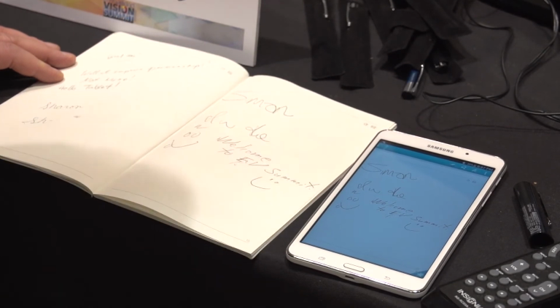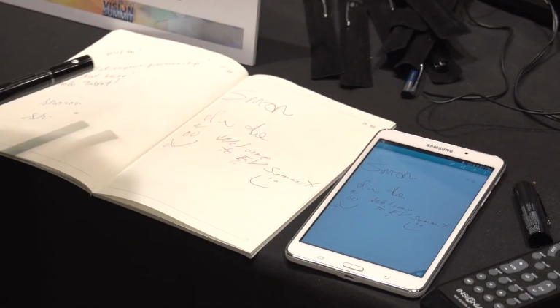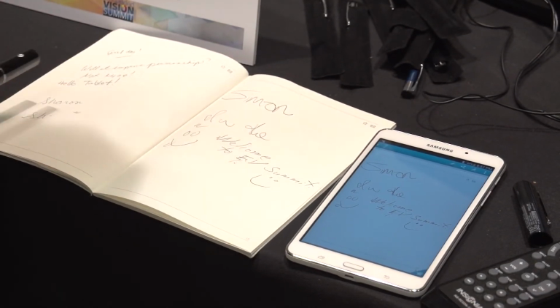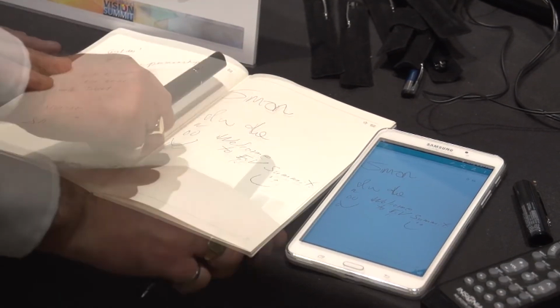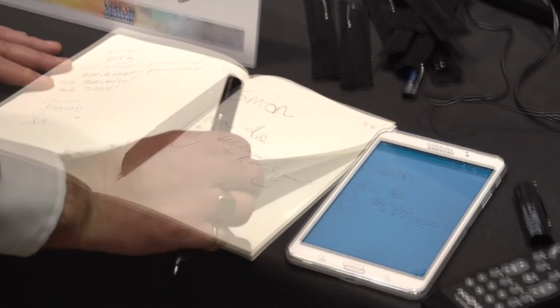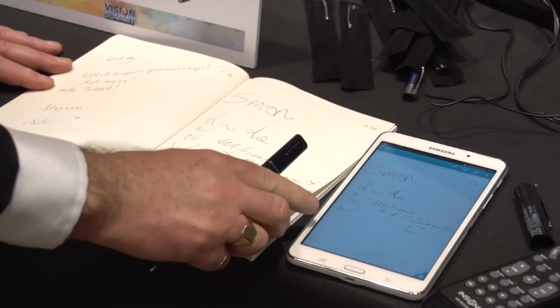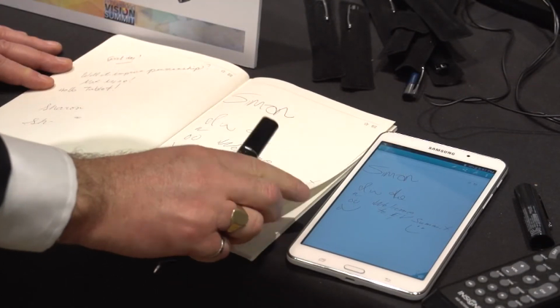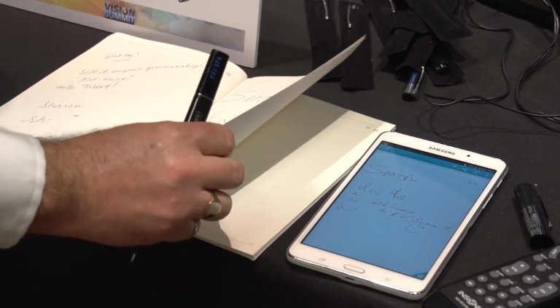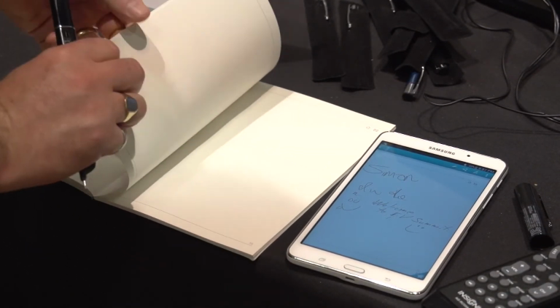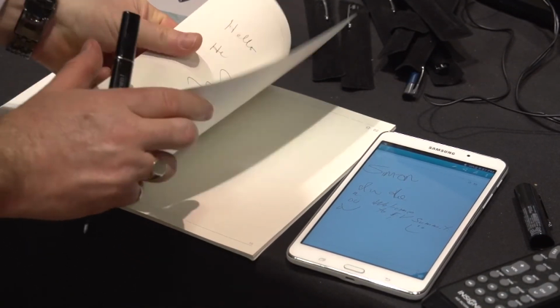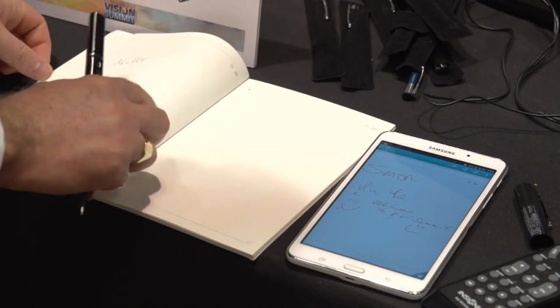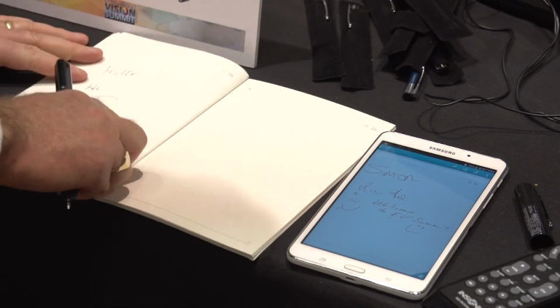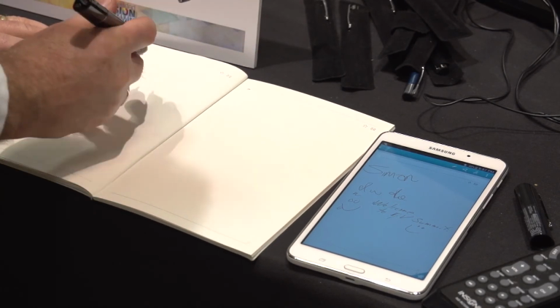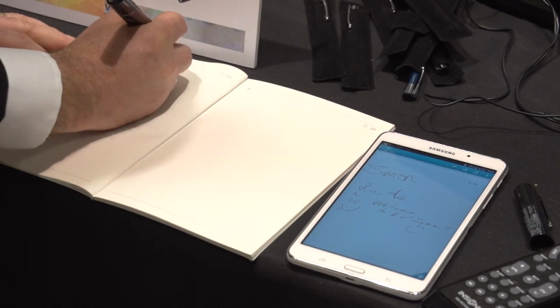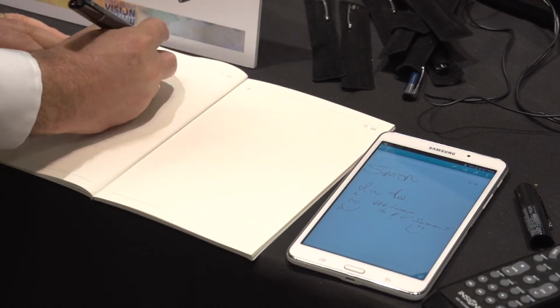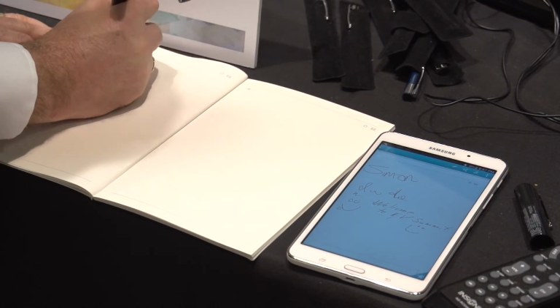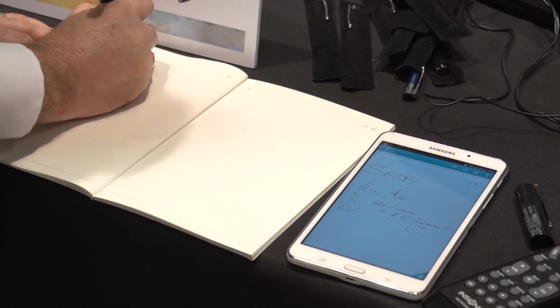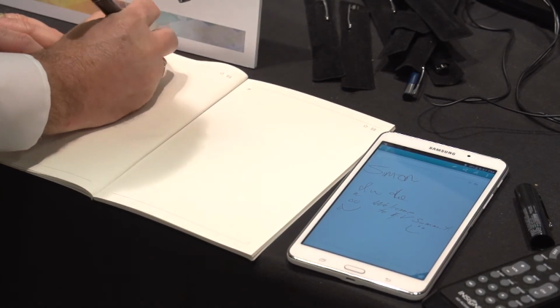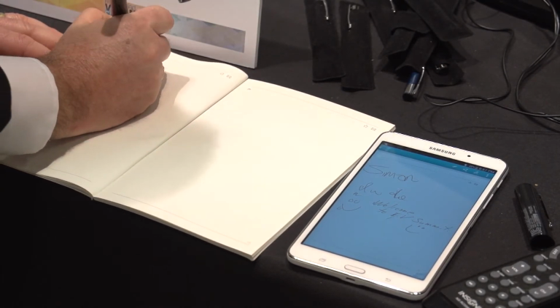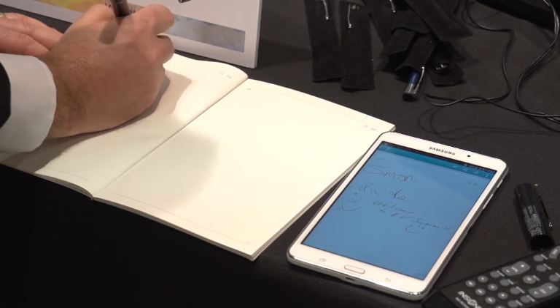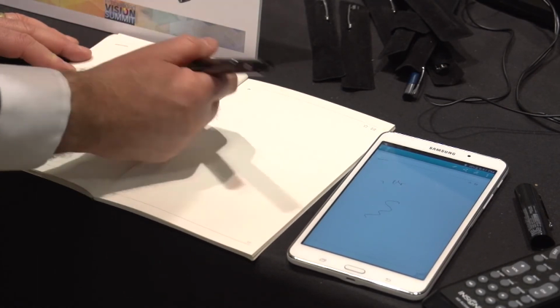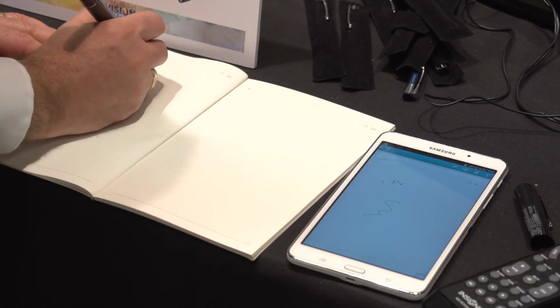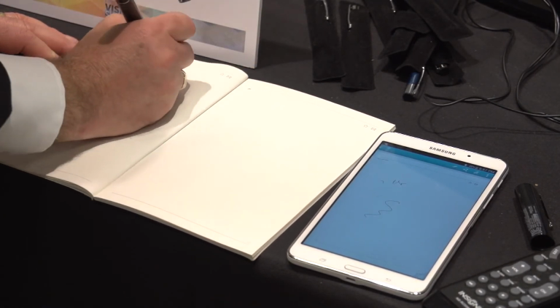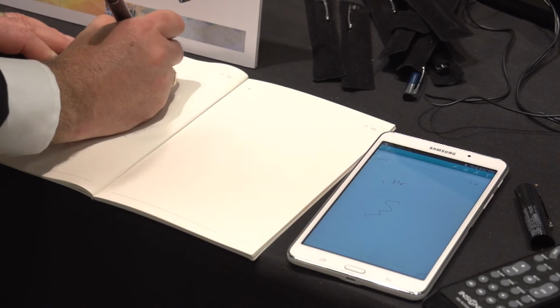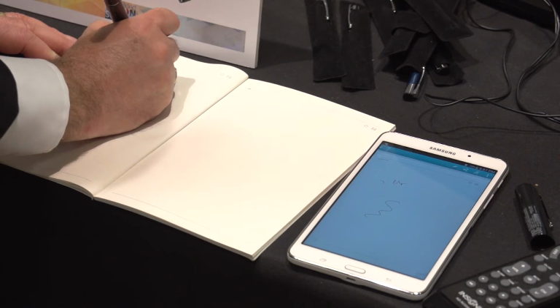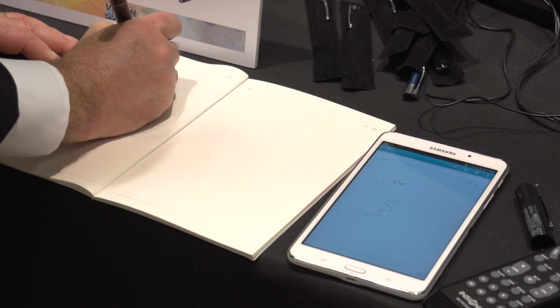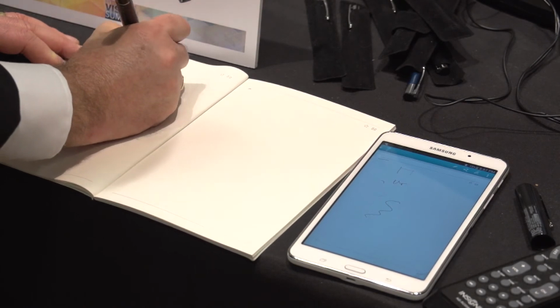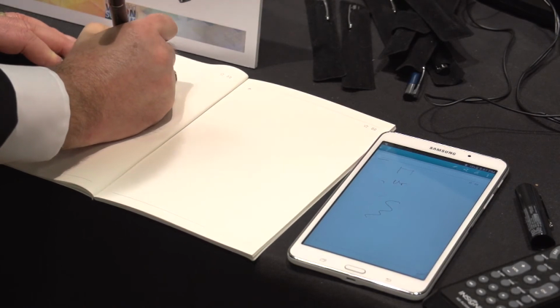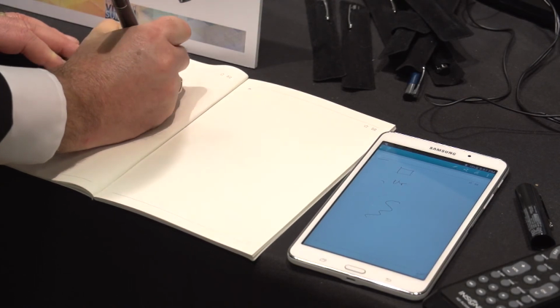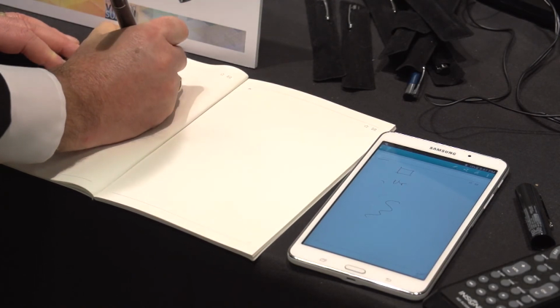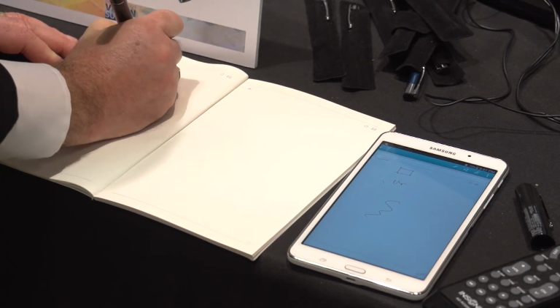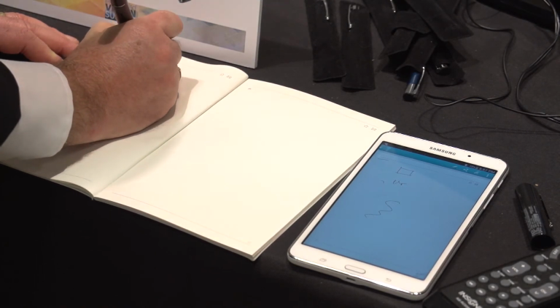It will also recognize a page, so you can switch over to another page here and it will change page for you — it instantly recognizes that the pen is on another page.